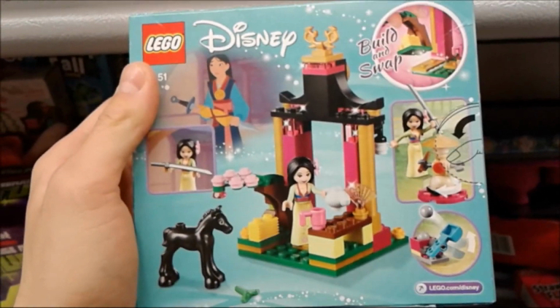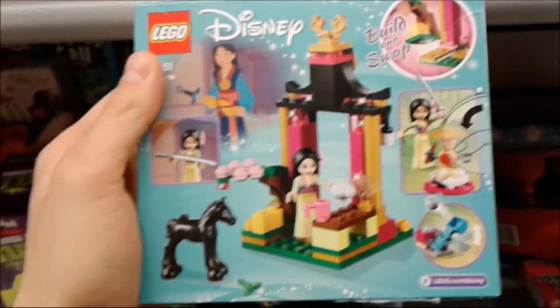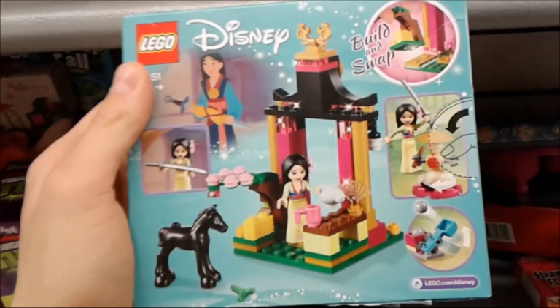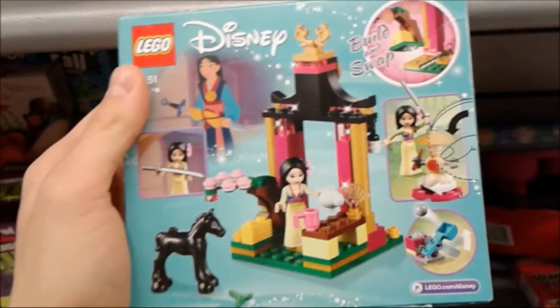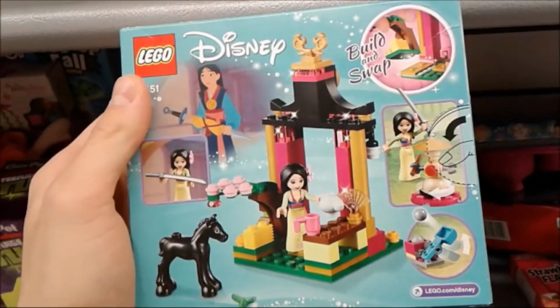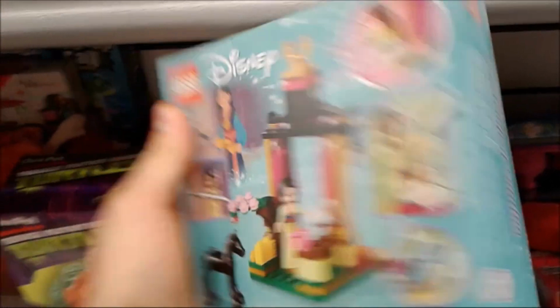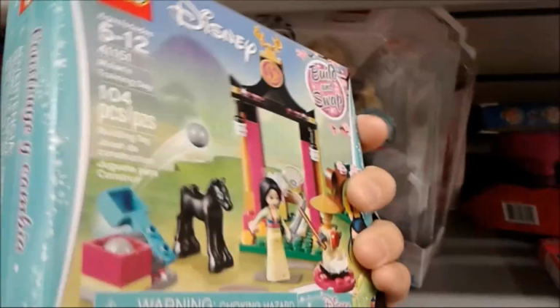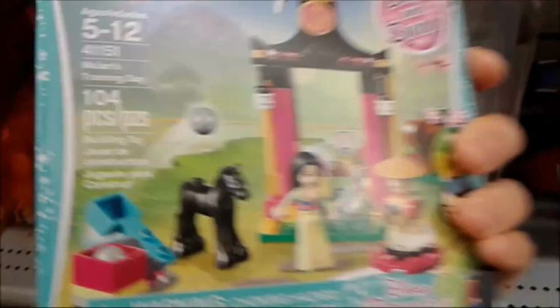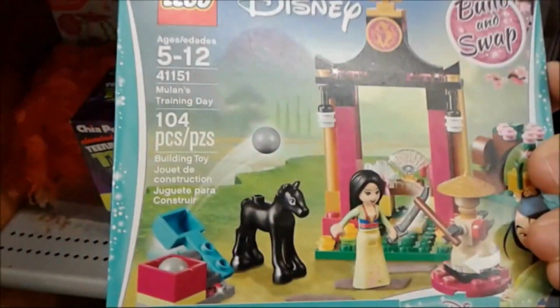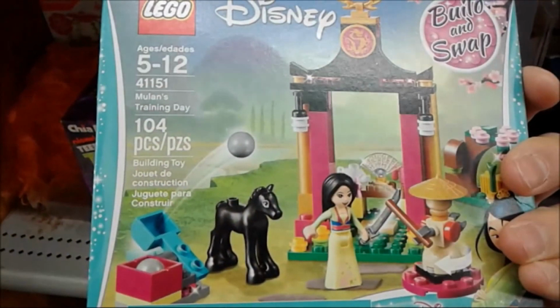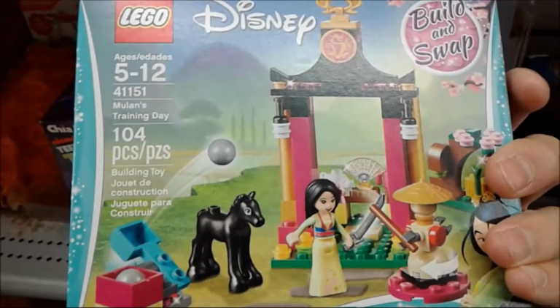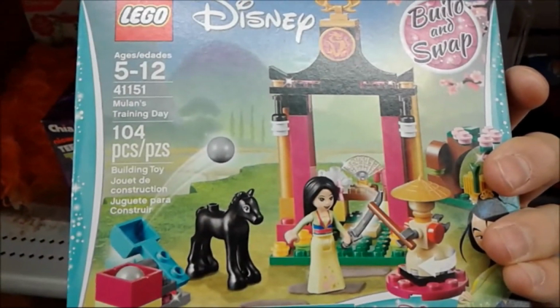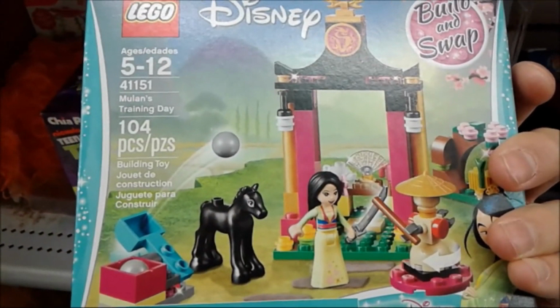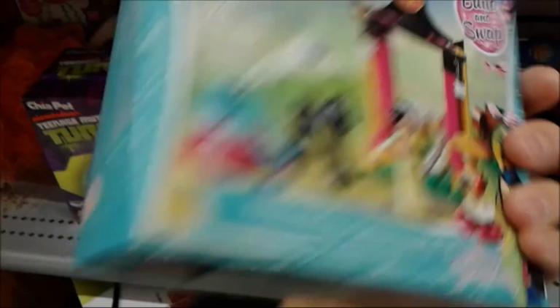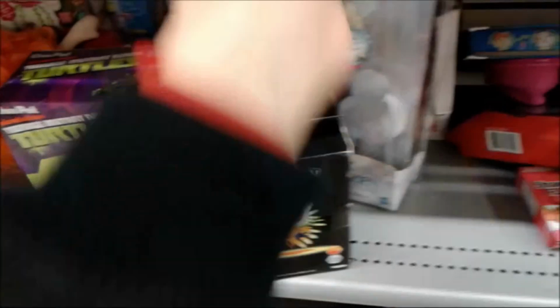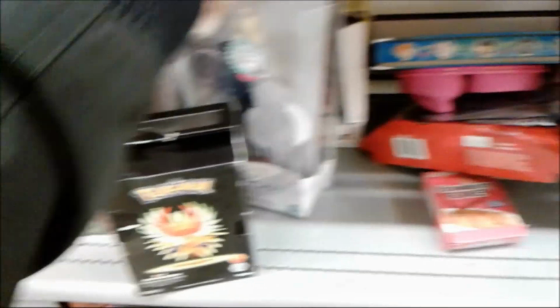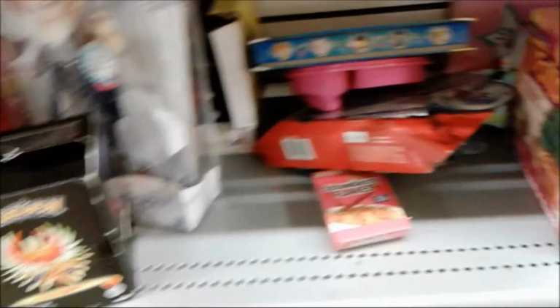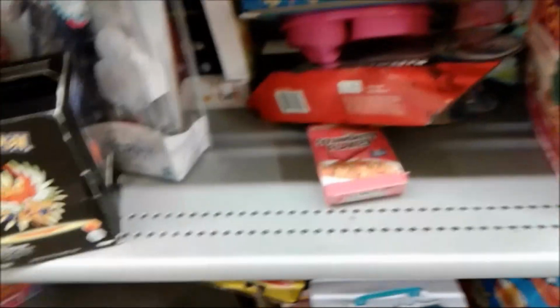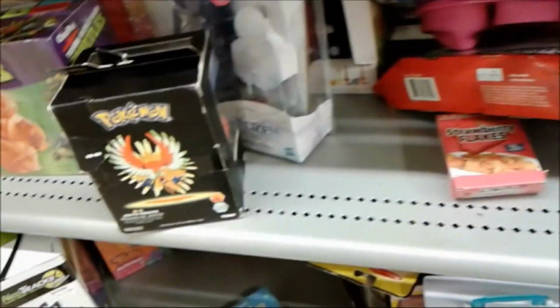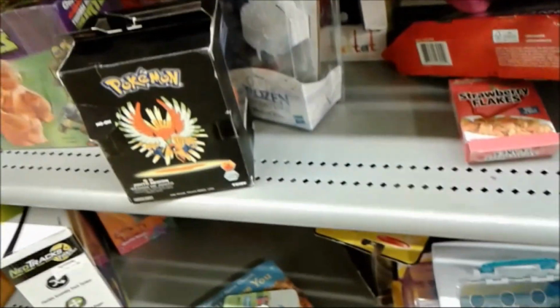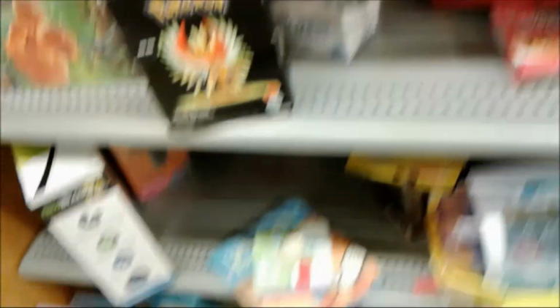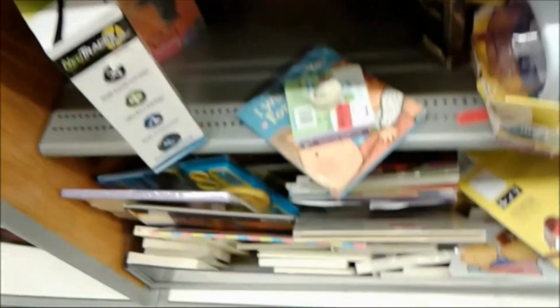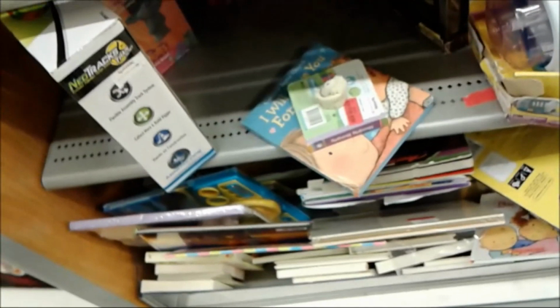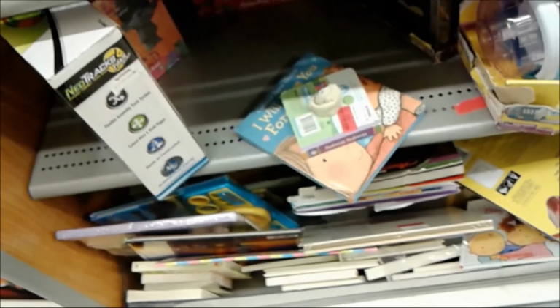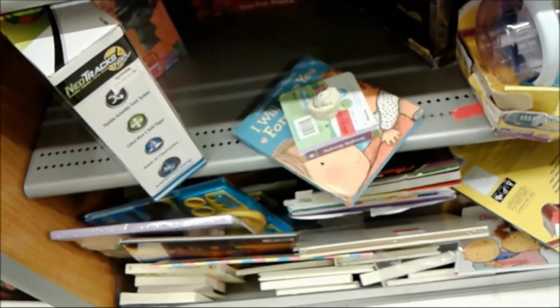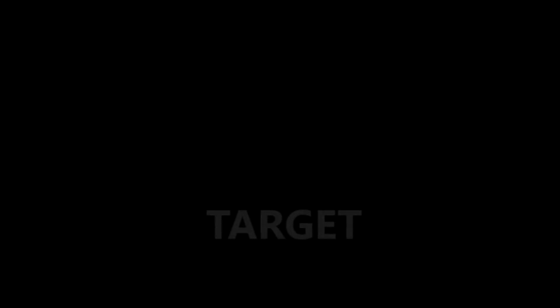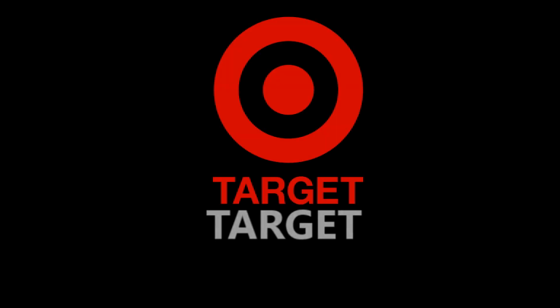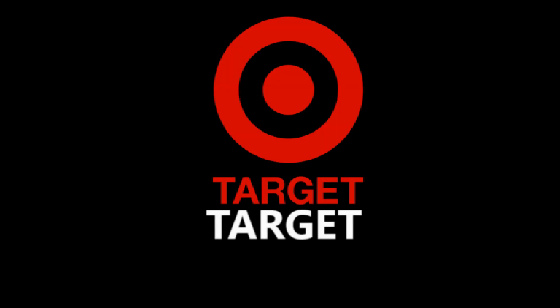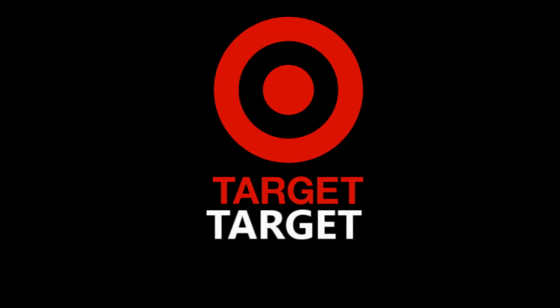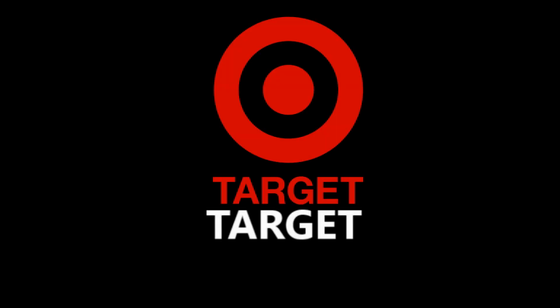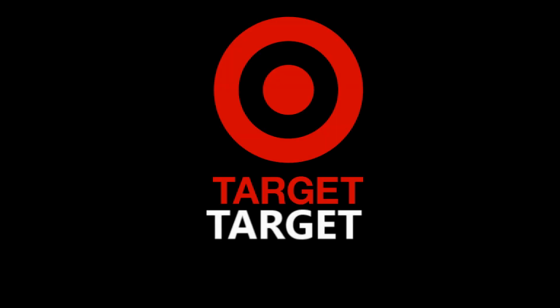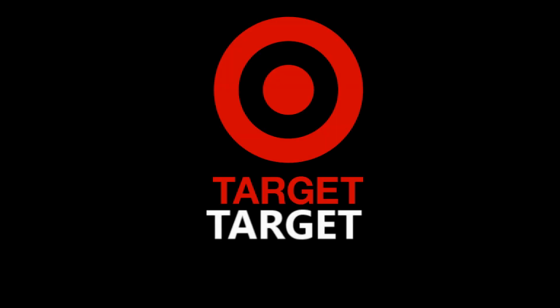Lego! I must say the sword is a pretty nice sword, but still - Lego! Now onto Target!